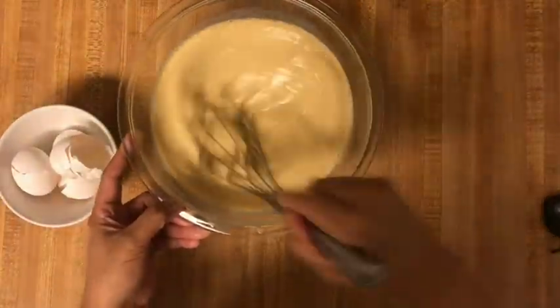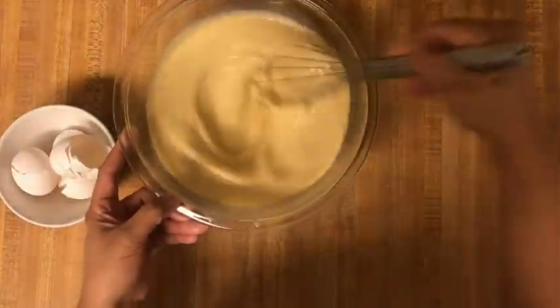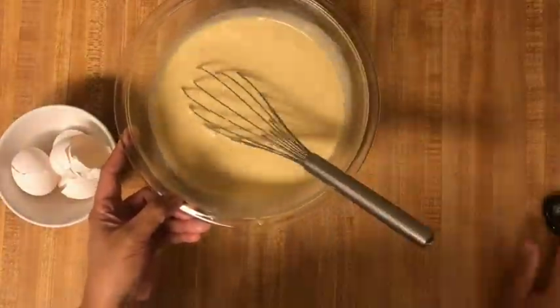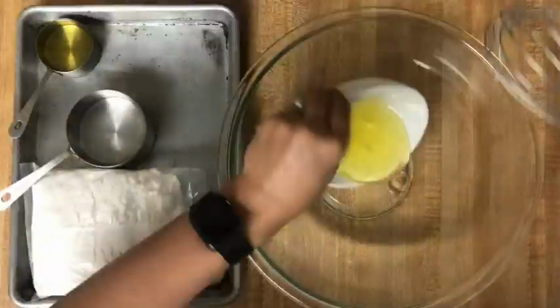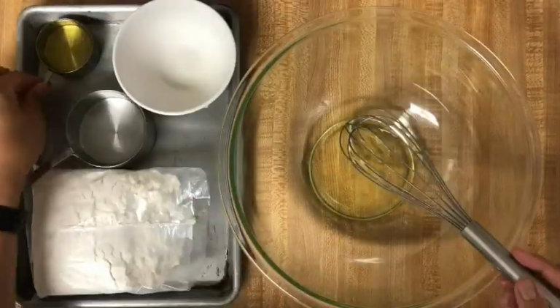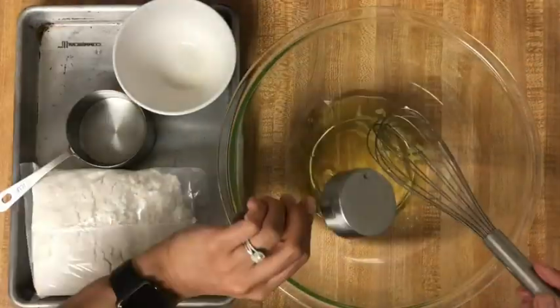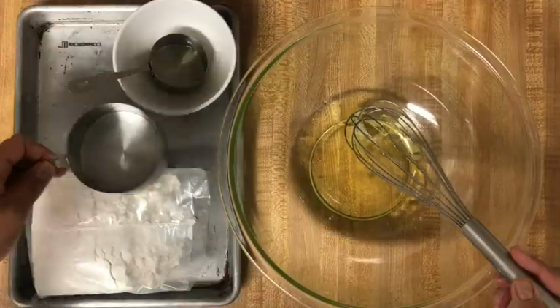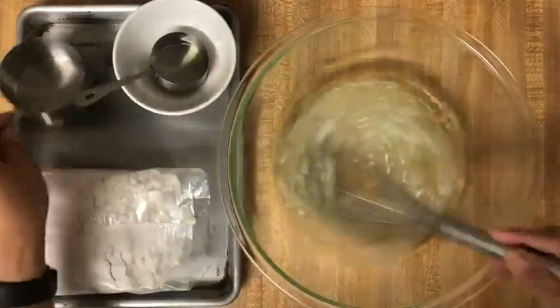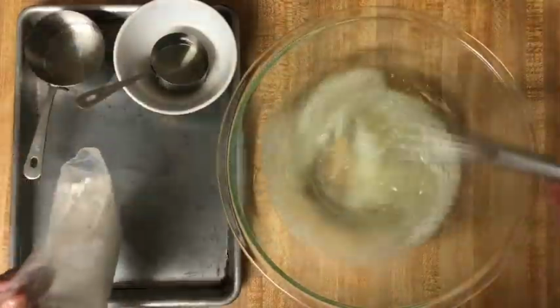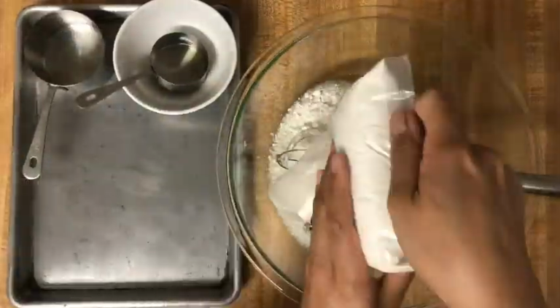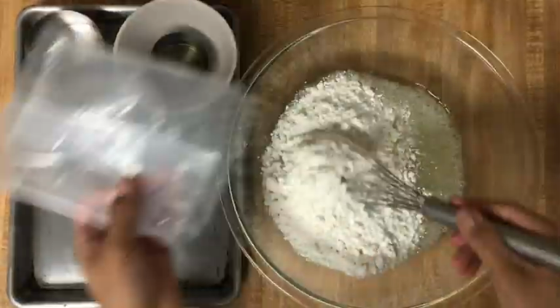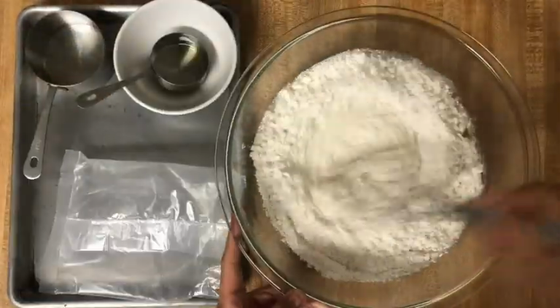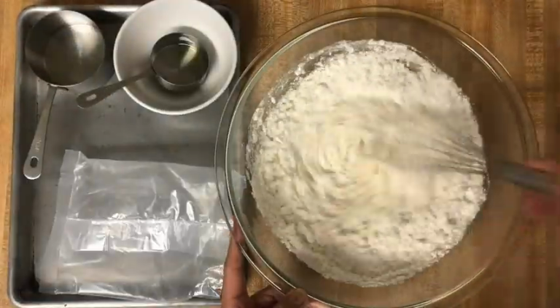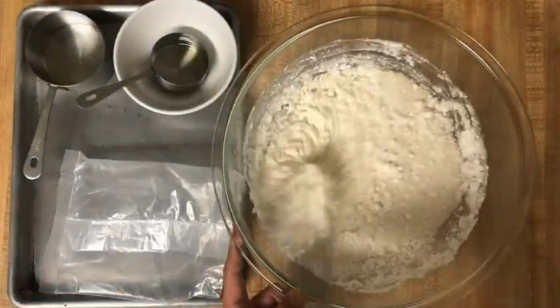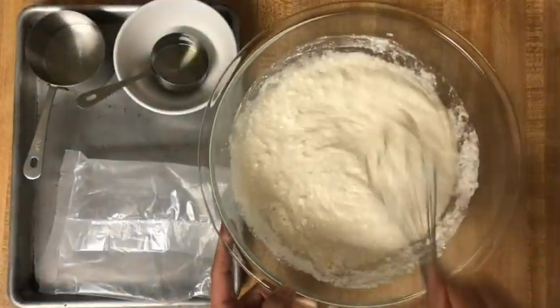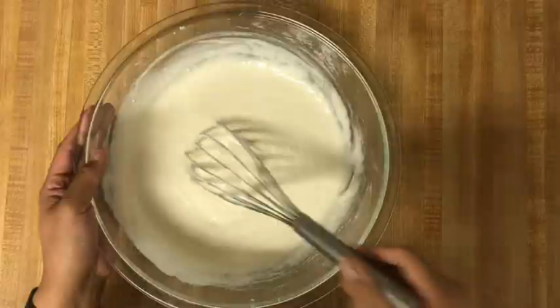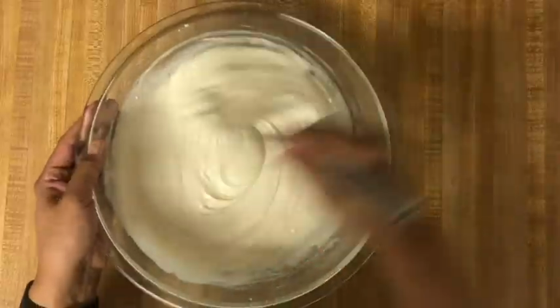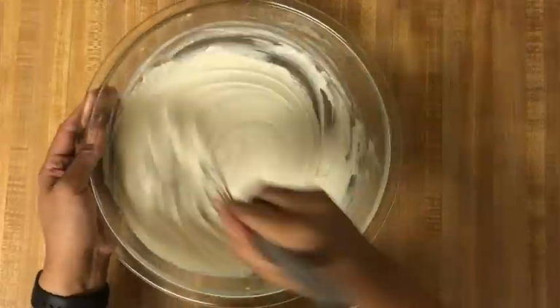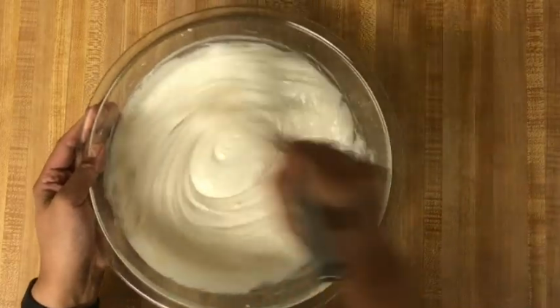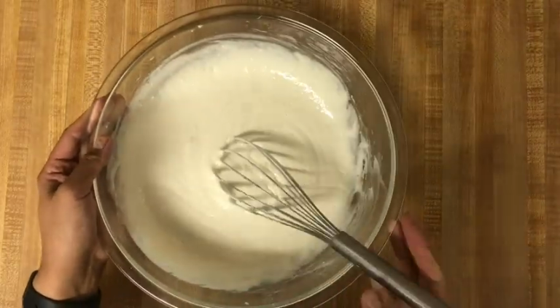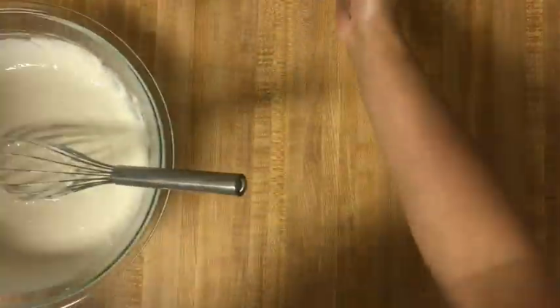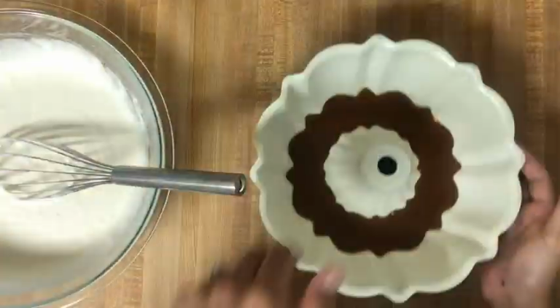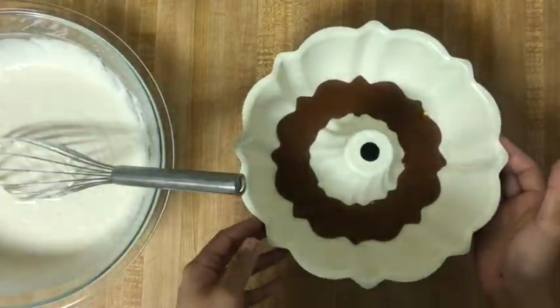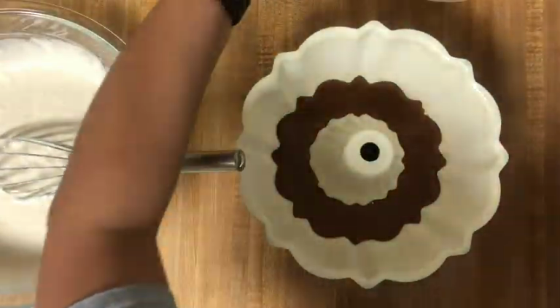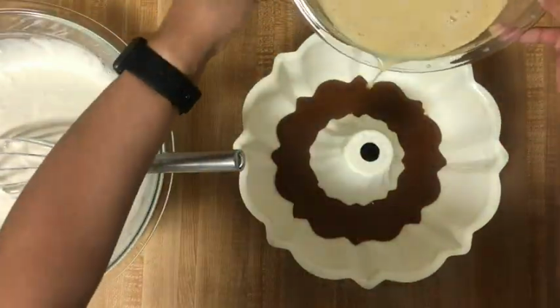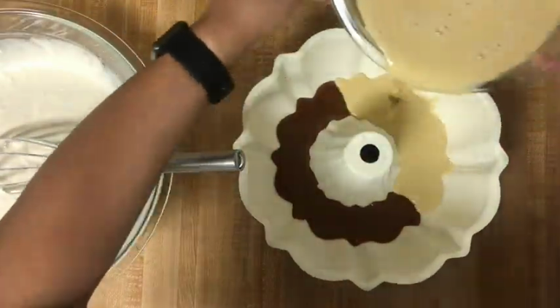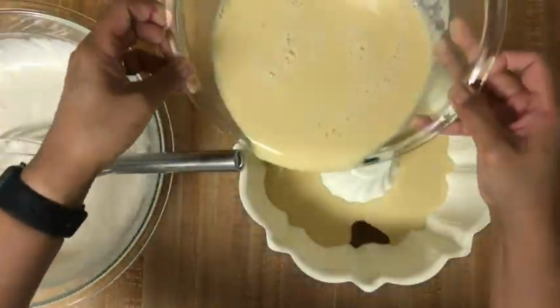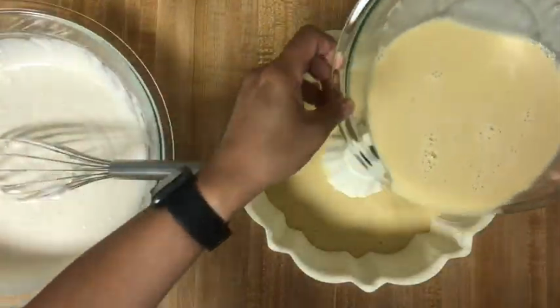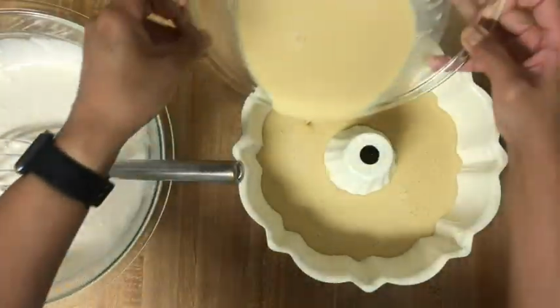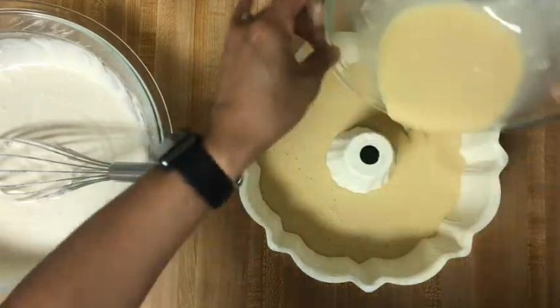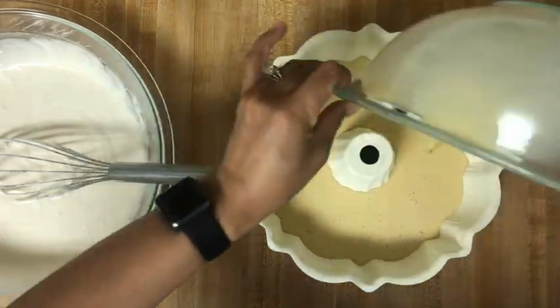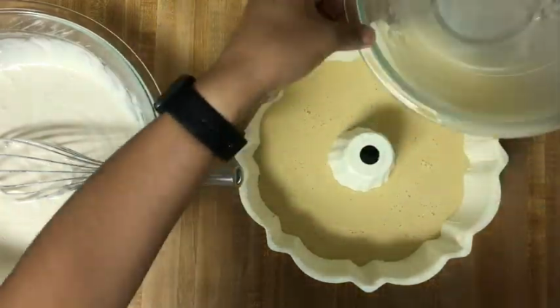A friend of mine shared with me this second tip: use a boxed cake mix. Prepare the cake as directed on the box. I used a super moist white cake mix and only needed egg whites, oil, and water to prepare. You can use any flavor of cake that you like.